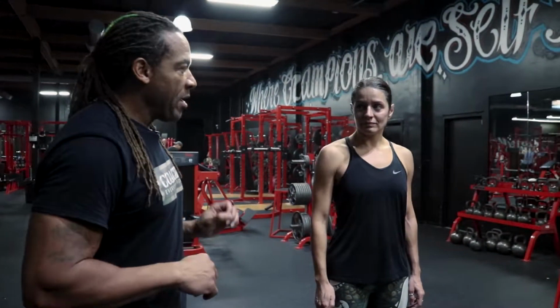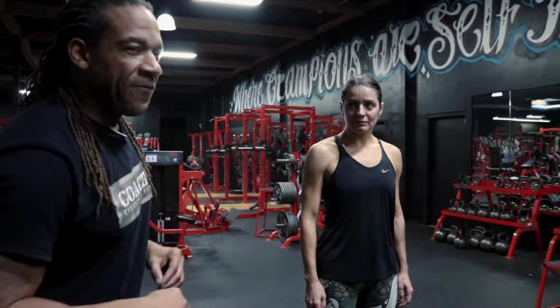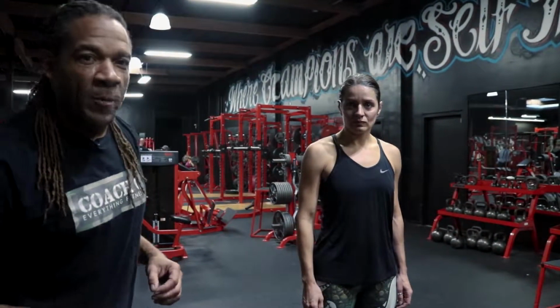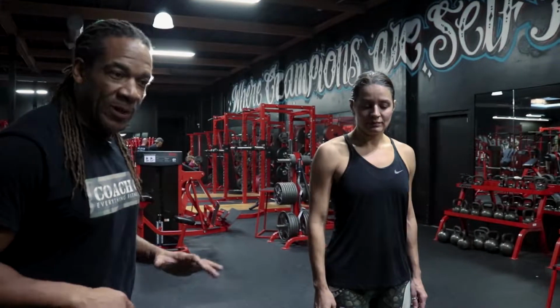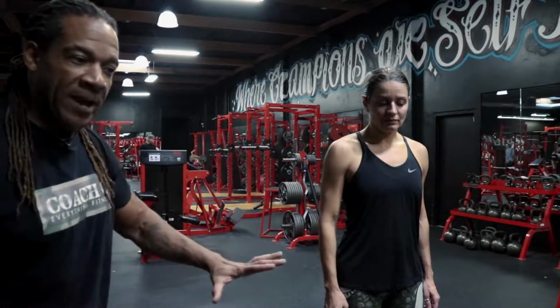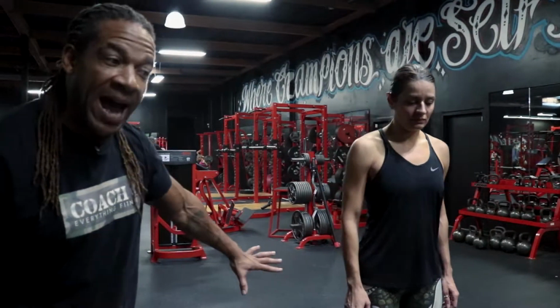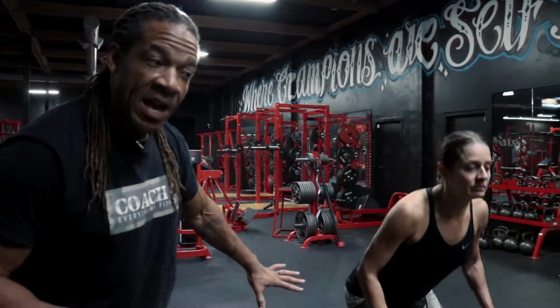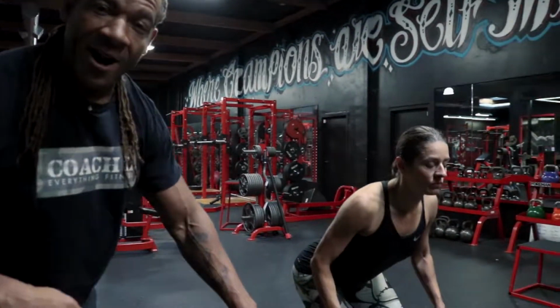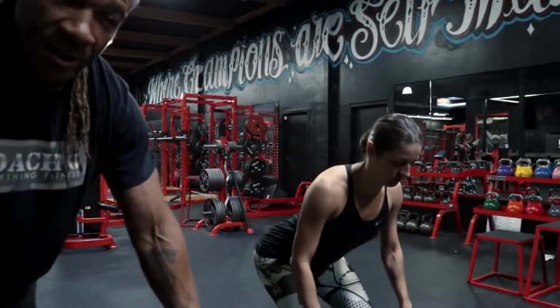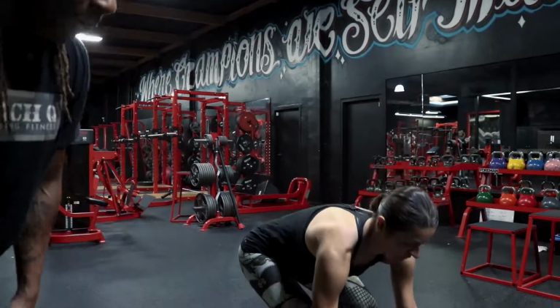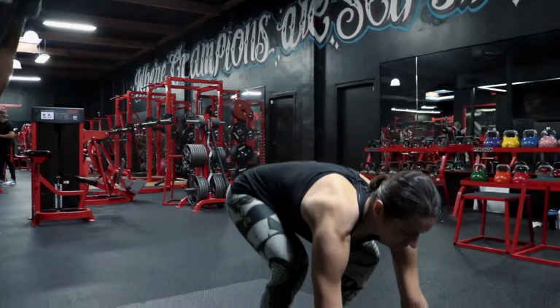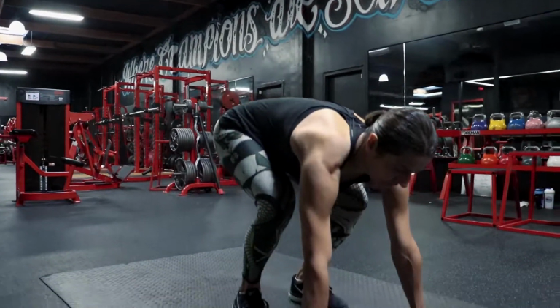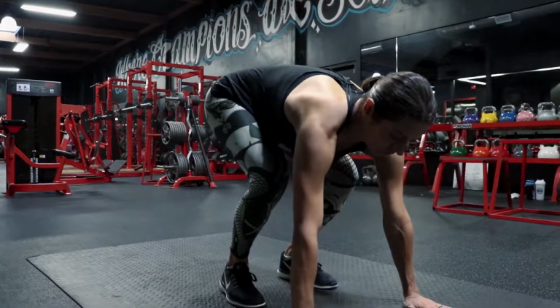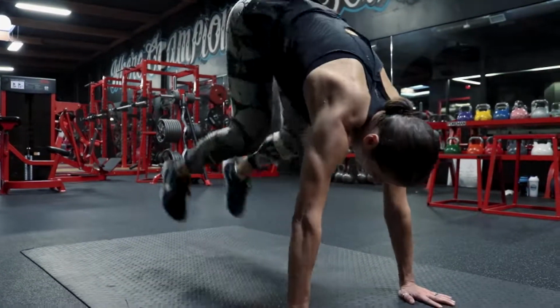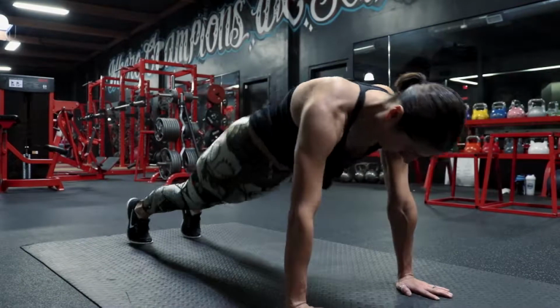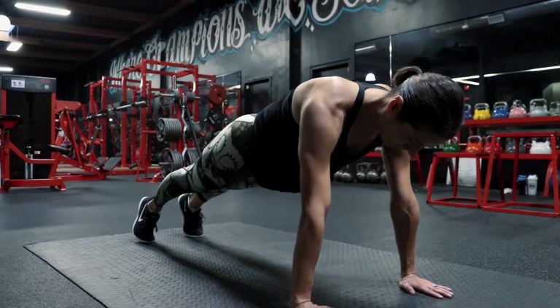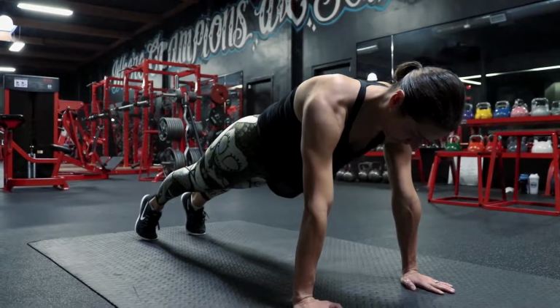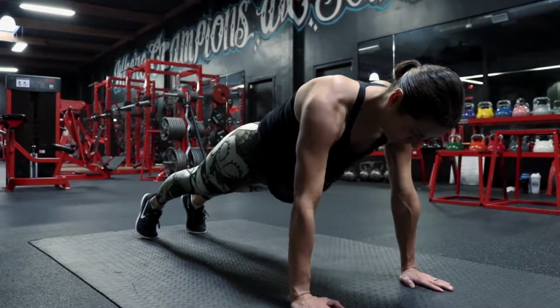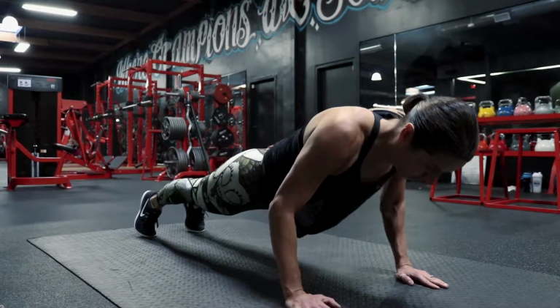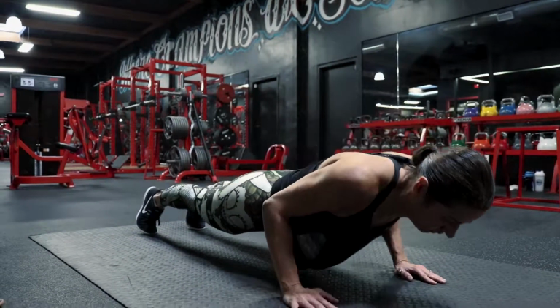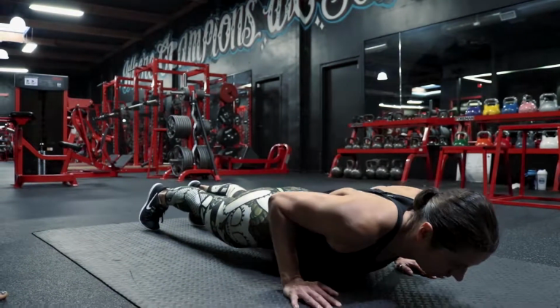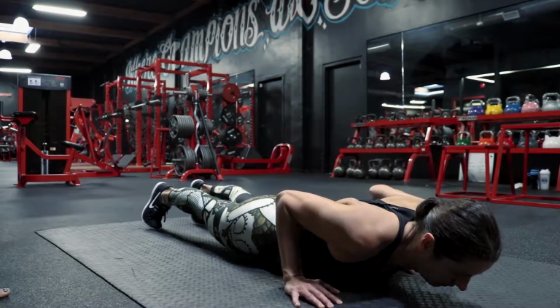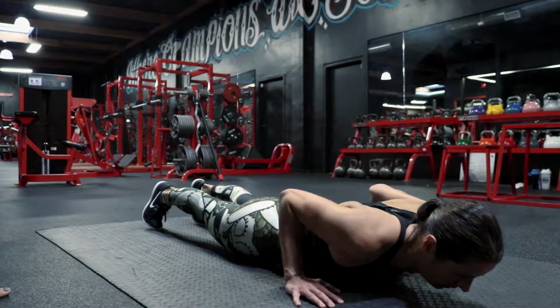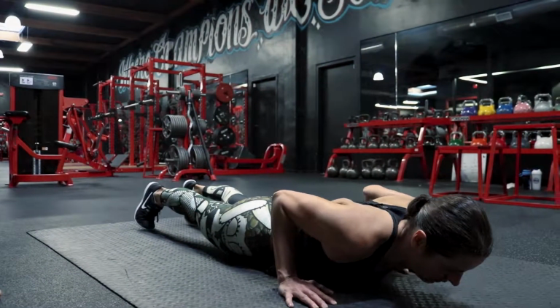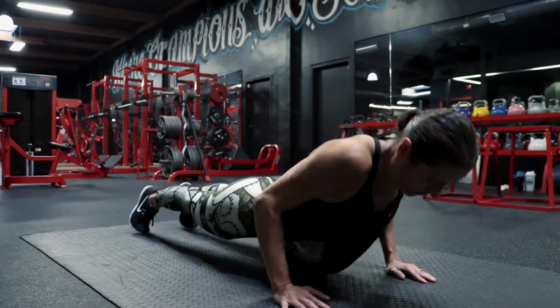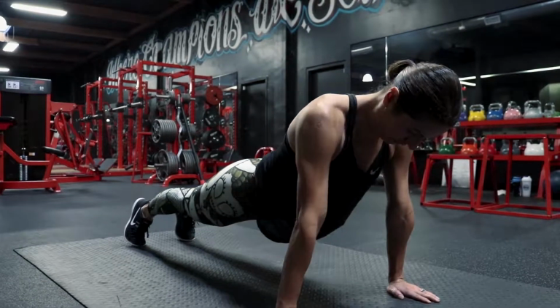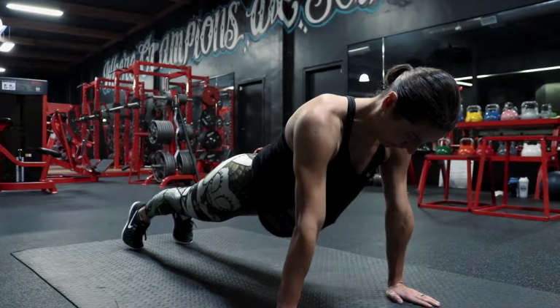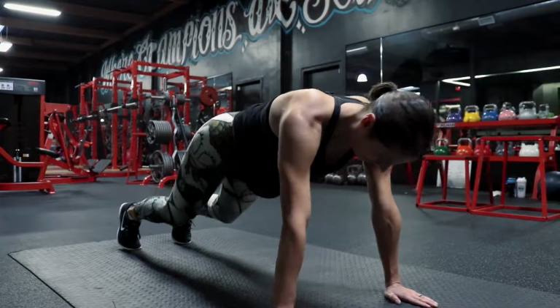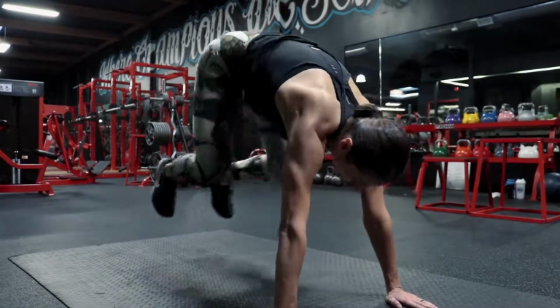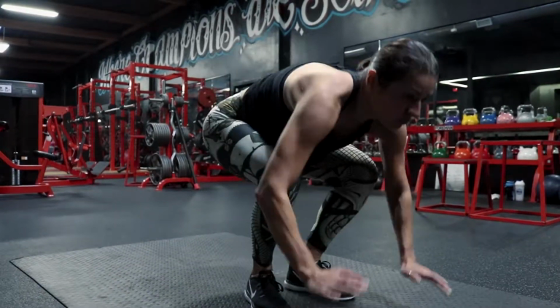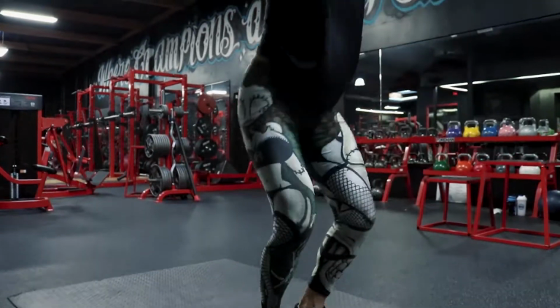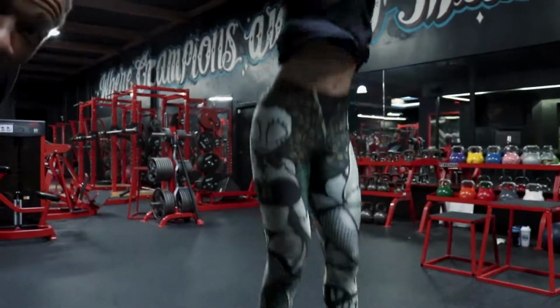So the first movement — we're going to hip hinge back, we're going to put our hands onto the floor, we're going to jump back into a high plank position, and we're going to go through a push-up all the way down to the ground. From the ground, we're going to push off, we're going to jump forward. From this position, jump squat.